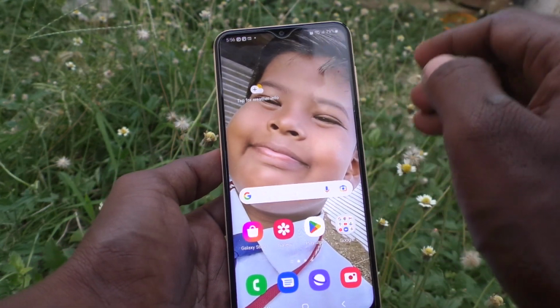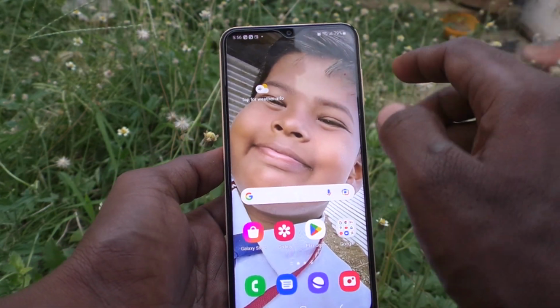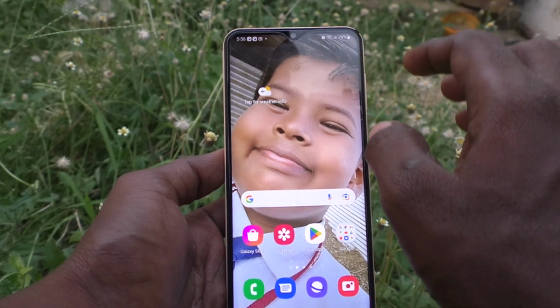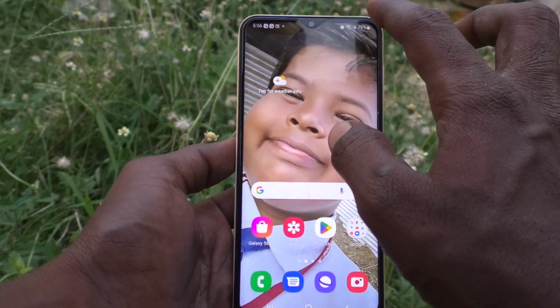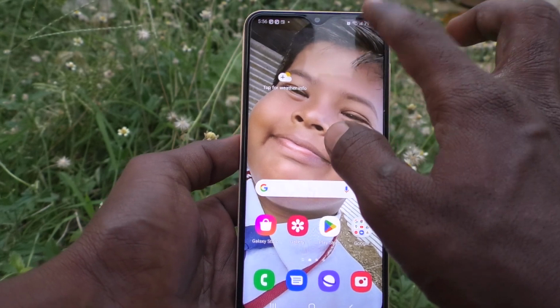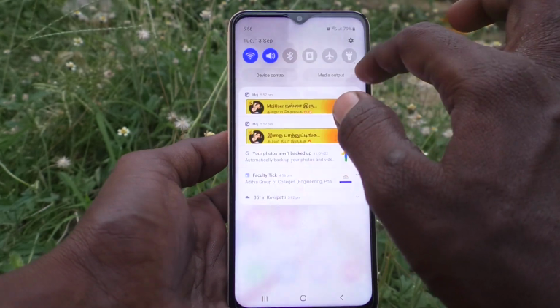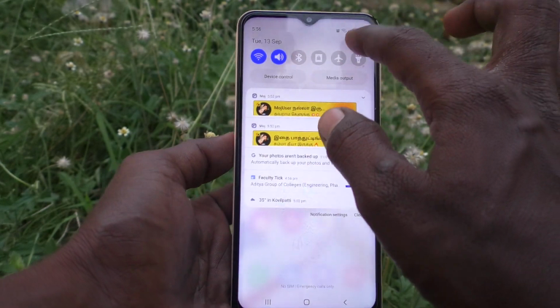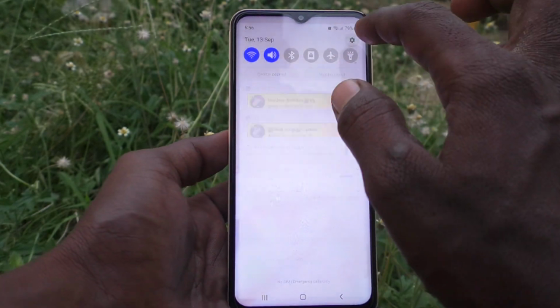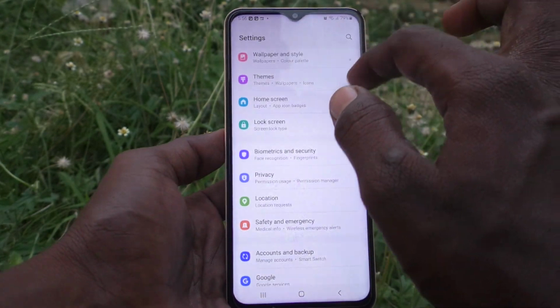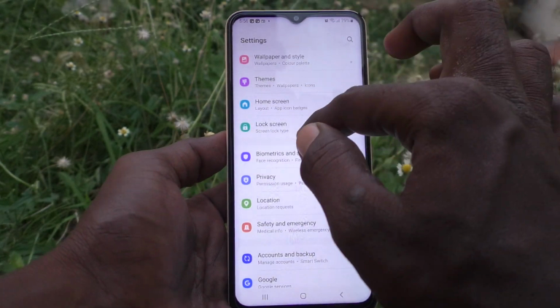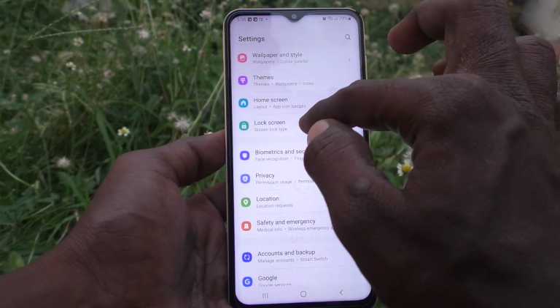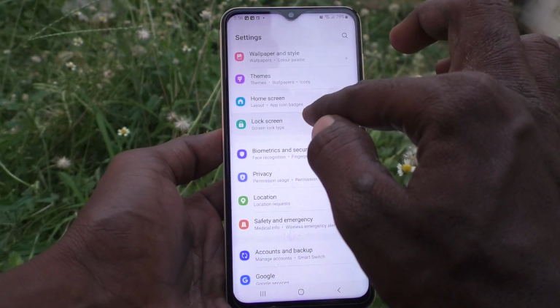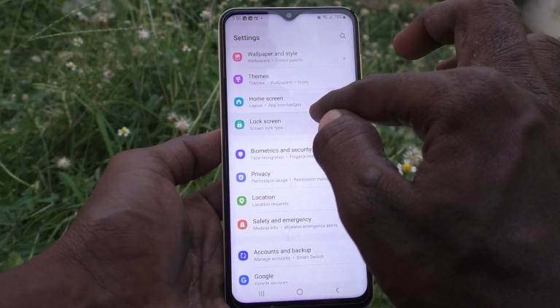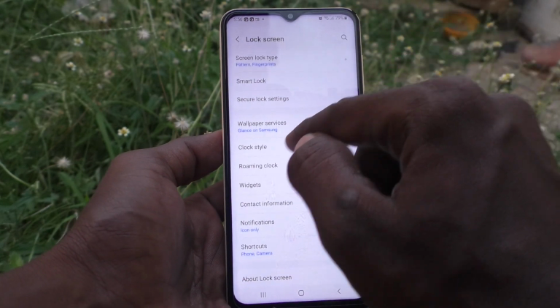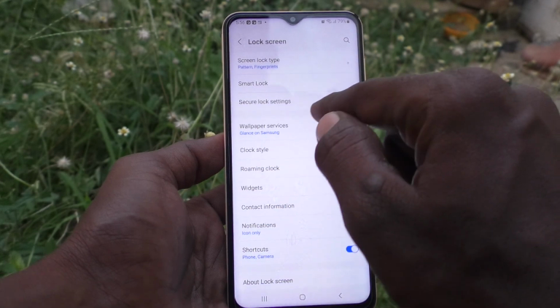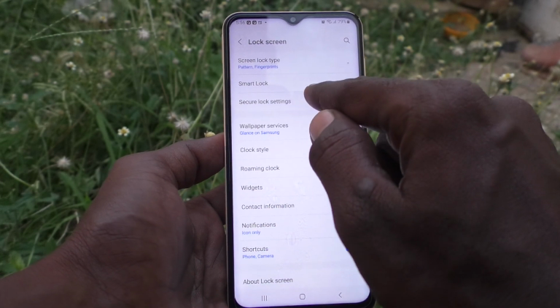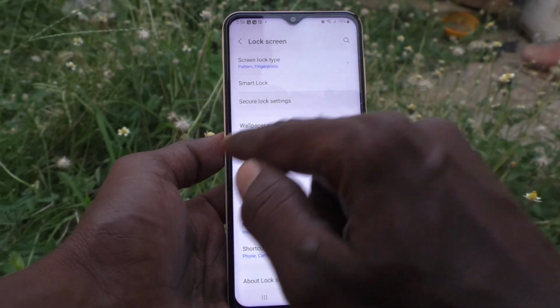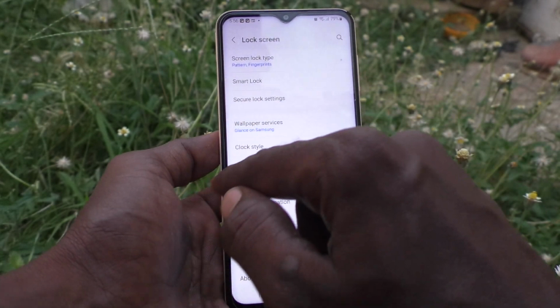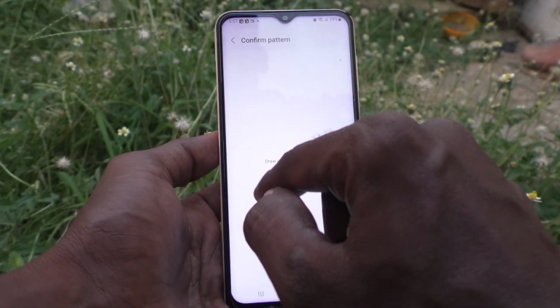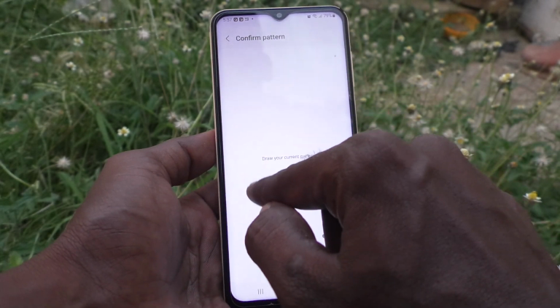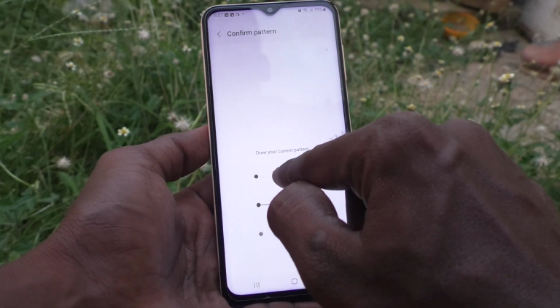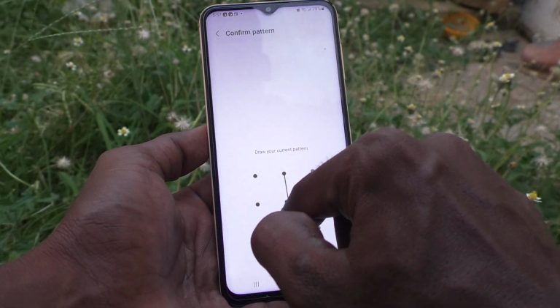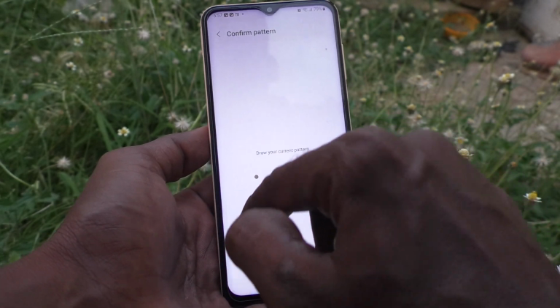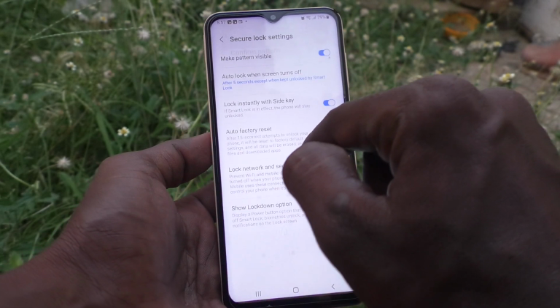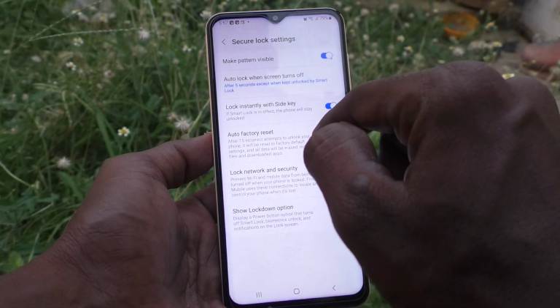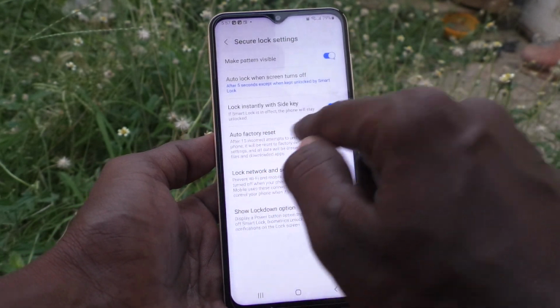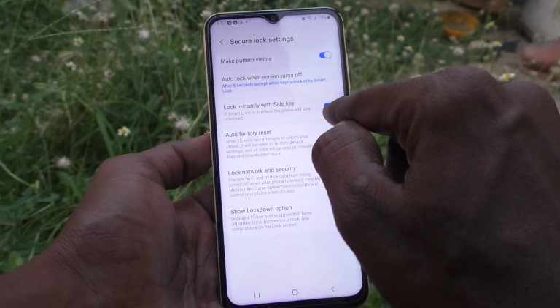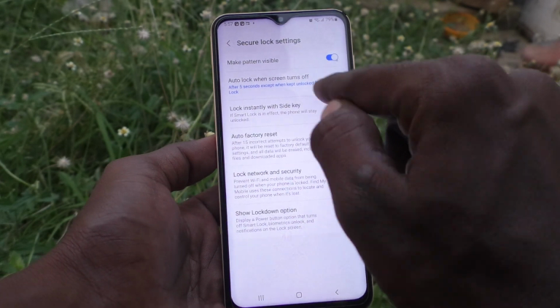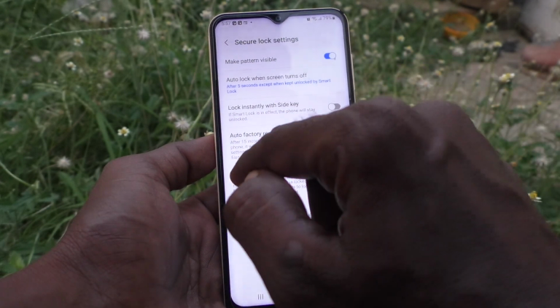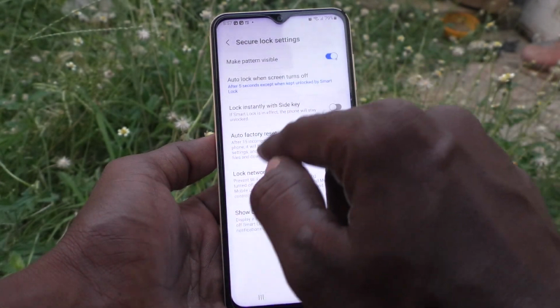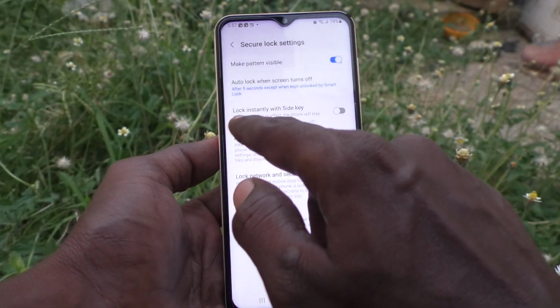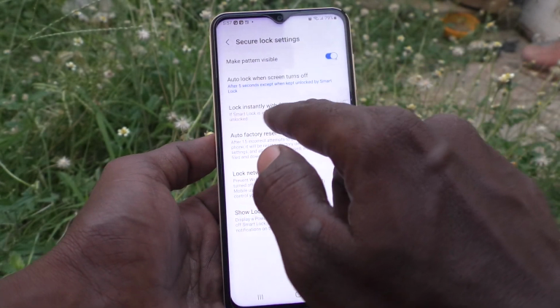If you want to turn off this function, go to the Settings of the phone, click on Lock Screen, then click on Secure Lock Settings. Enter your current pattern for authentication, and then turn off the button that says 'Lock instantly with side key.'